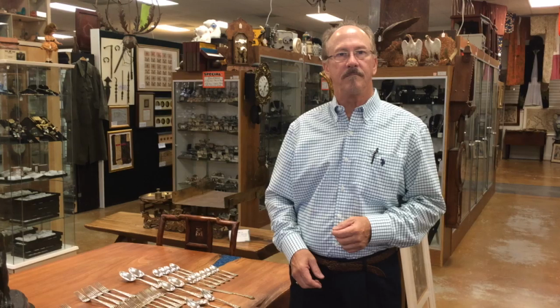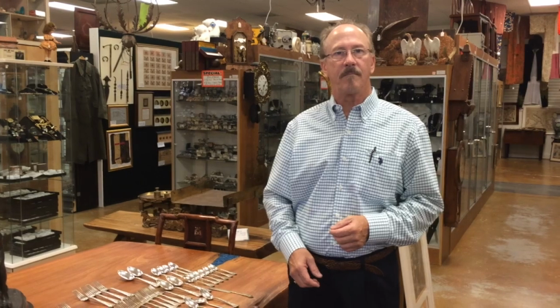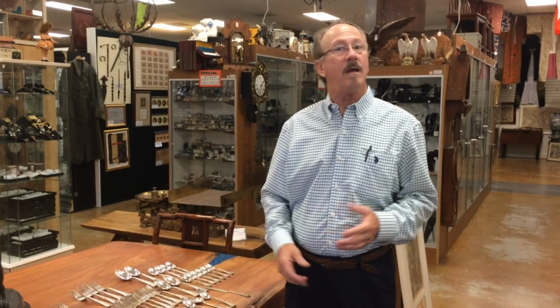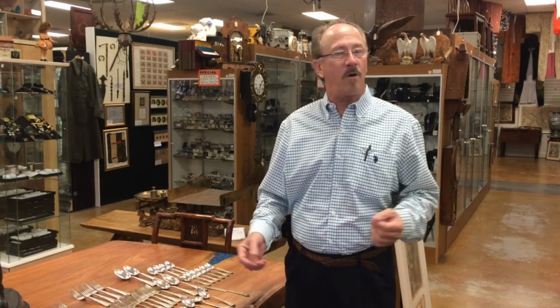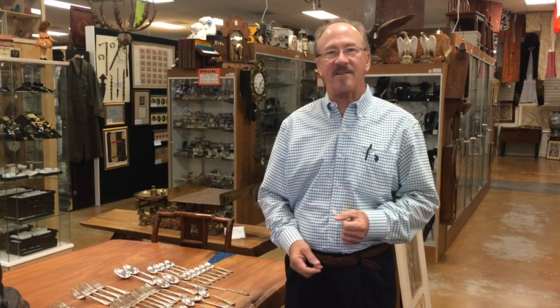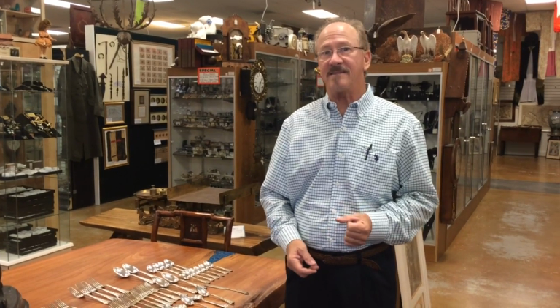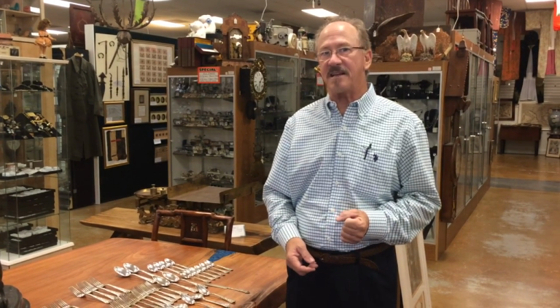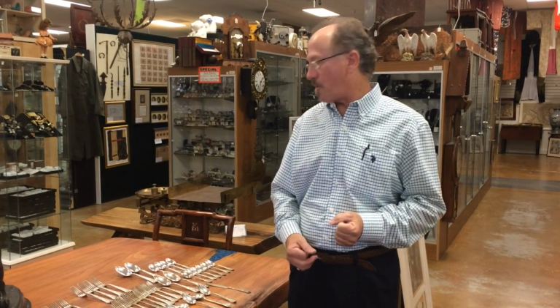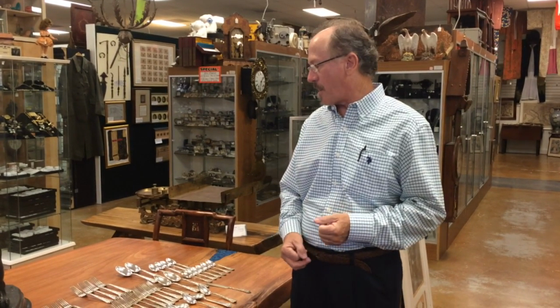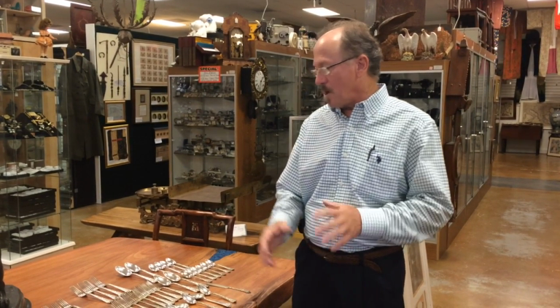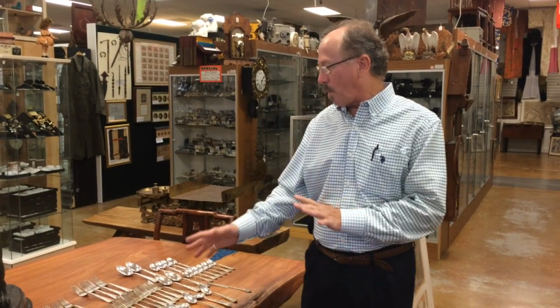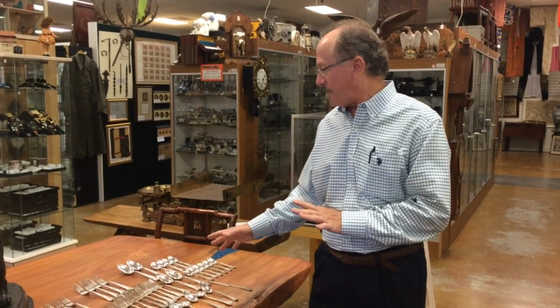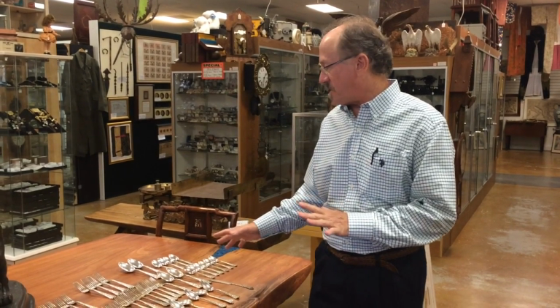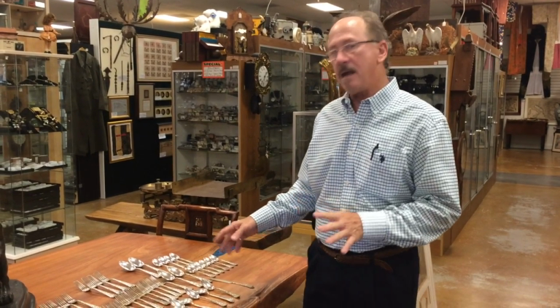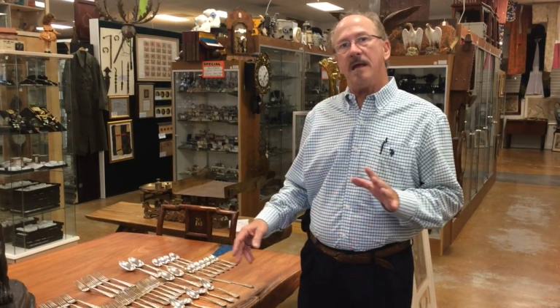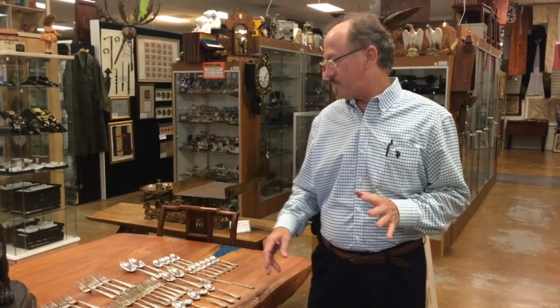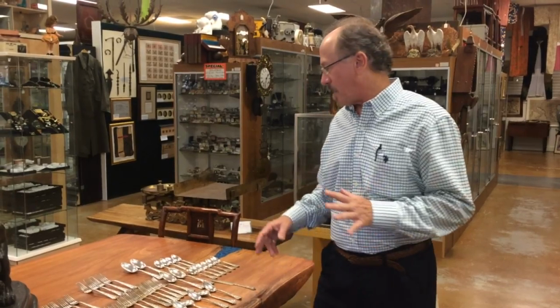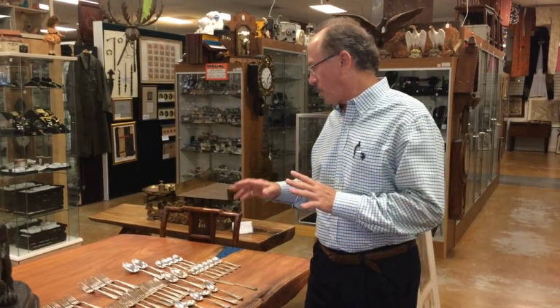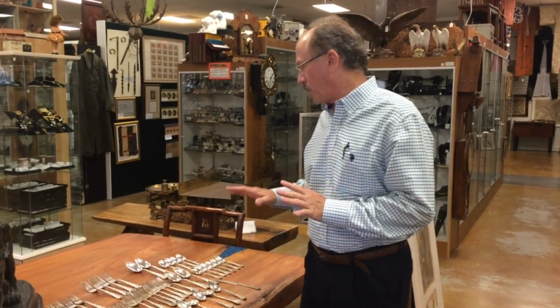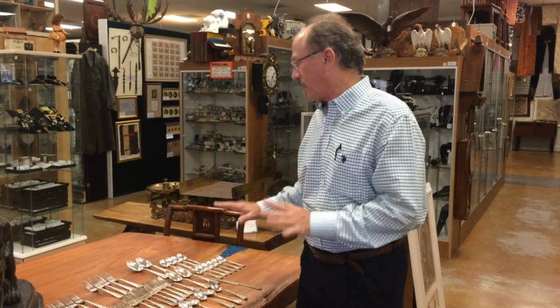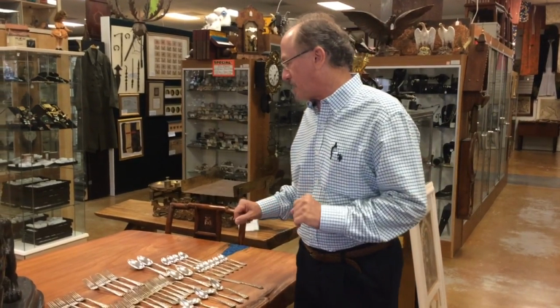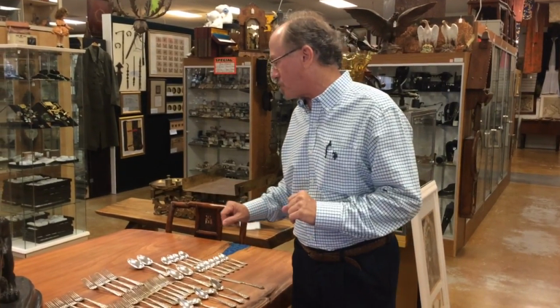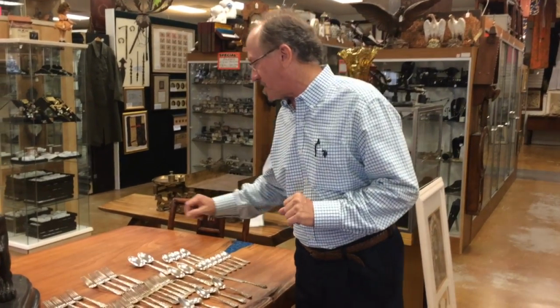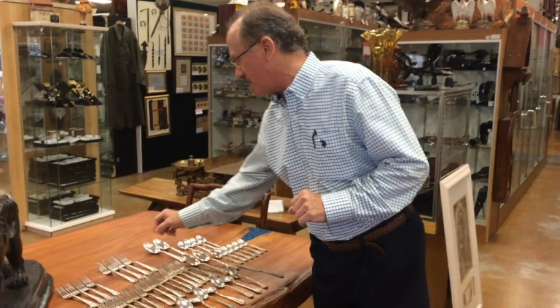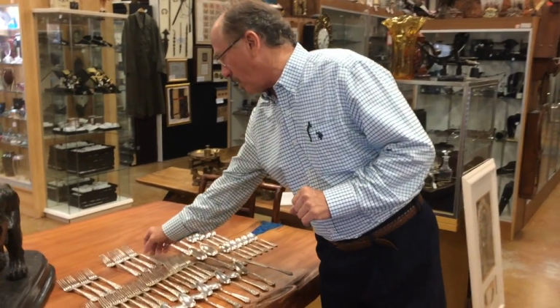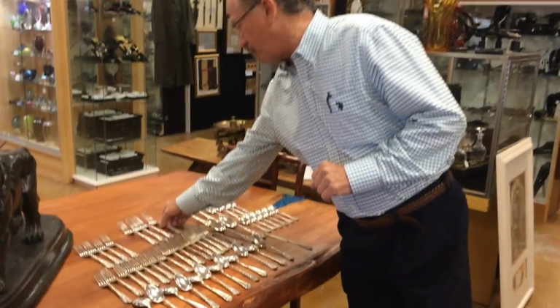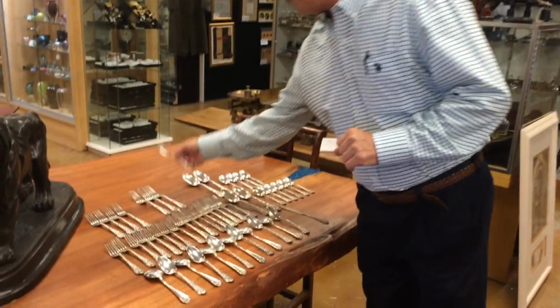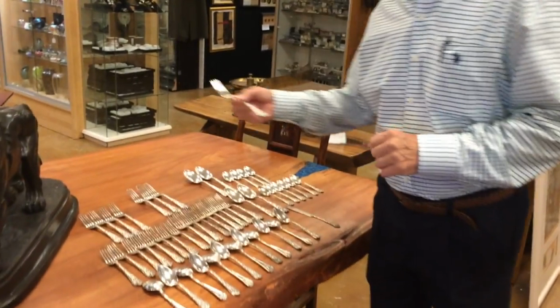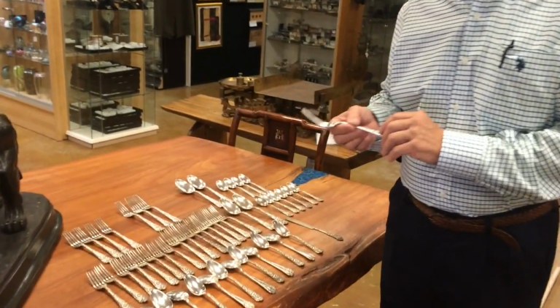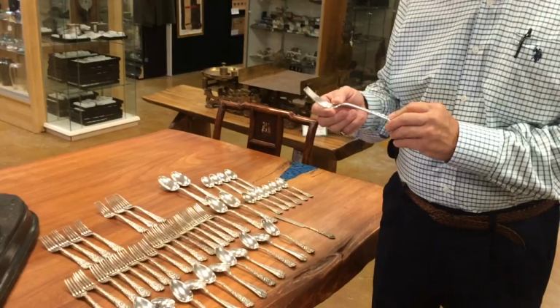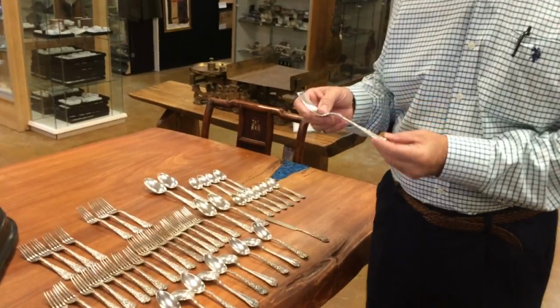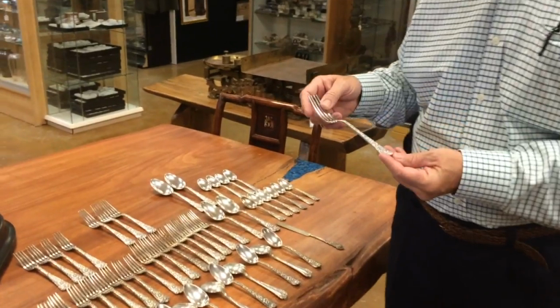Hi, welcome back to Gannon's Antiques and Art Online. What we have here today is a really nice partial set of Gorham Clooney.